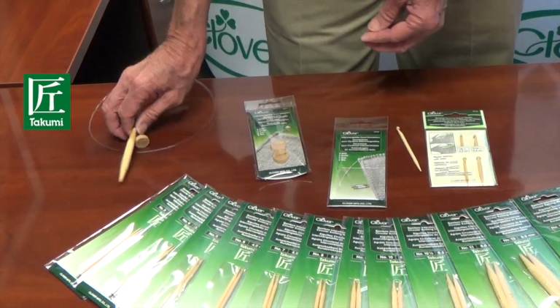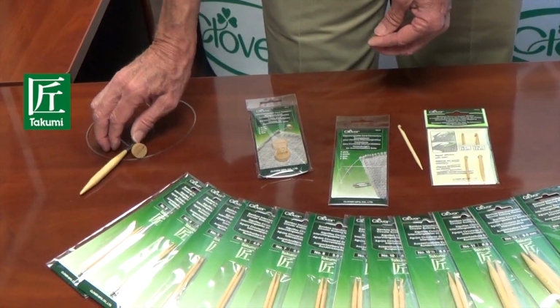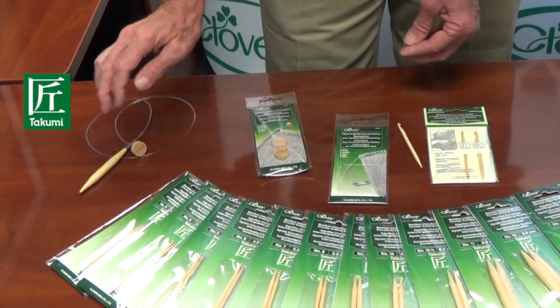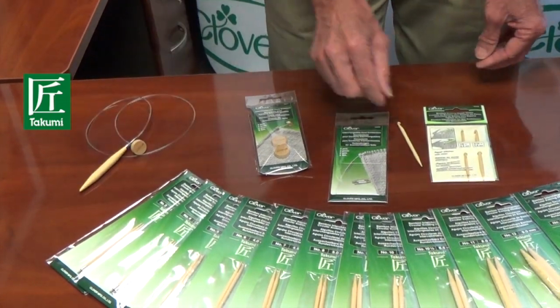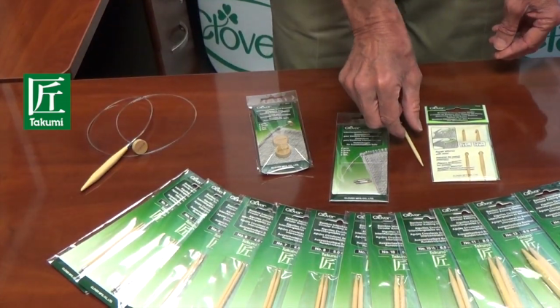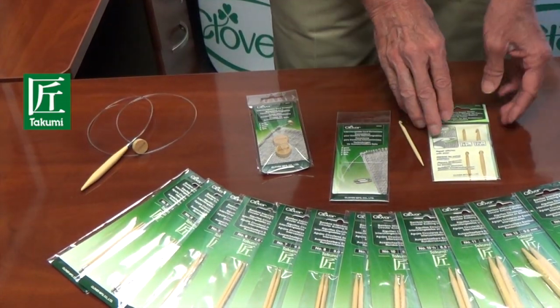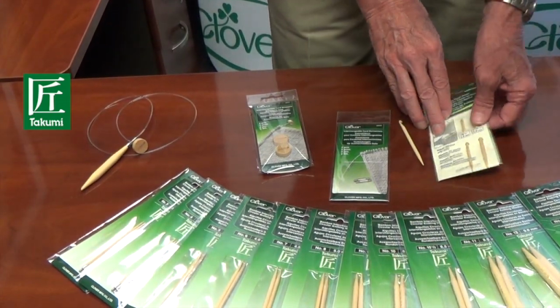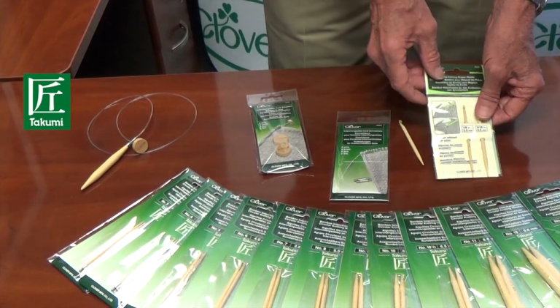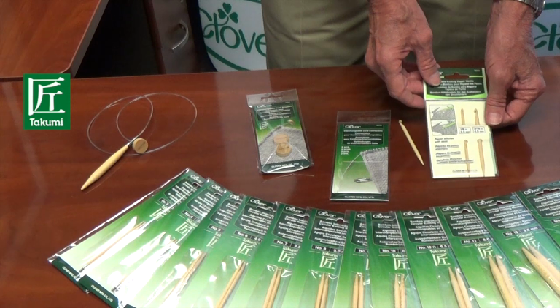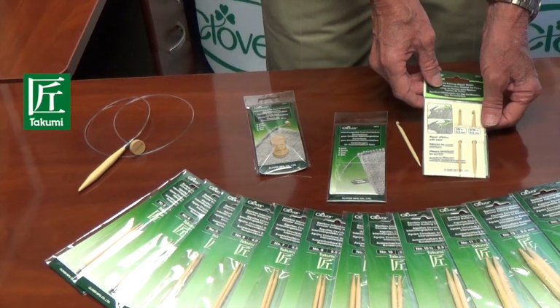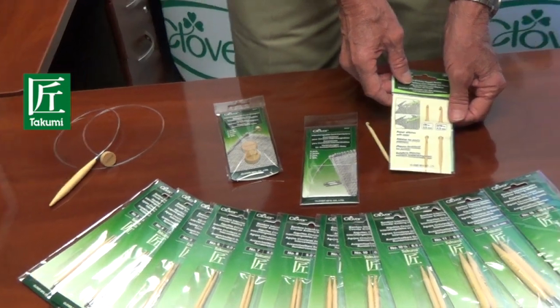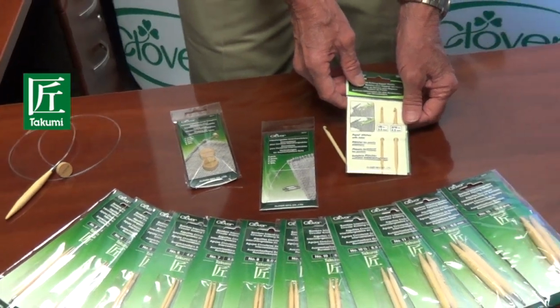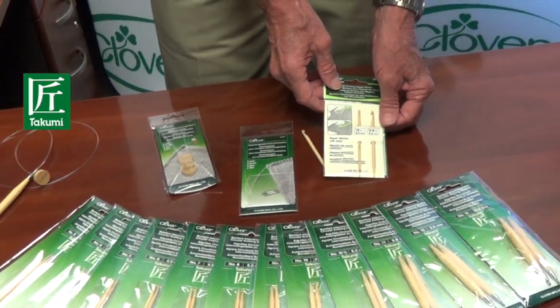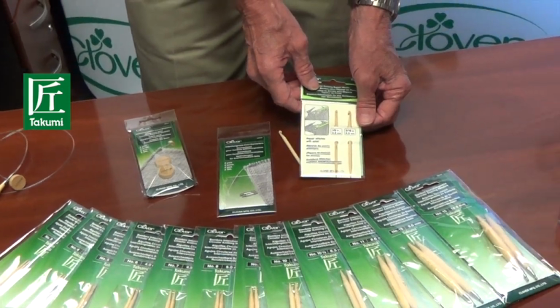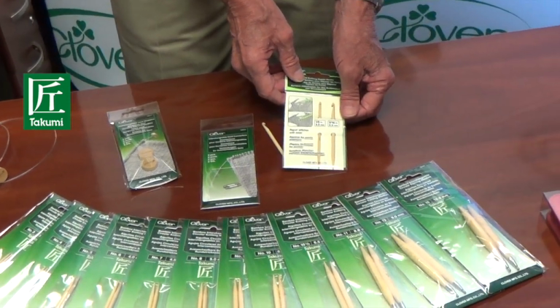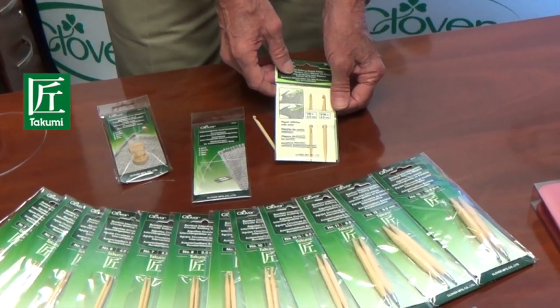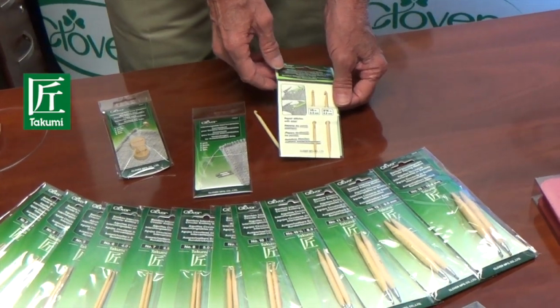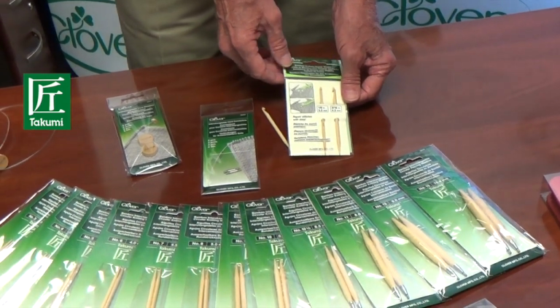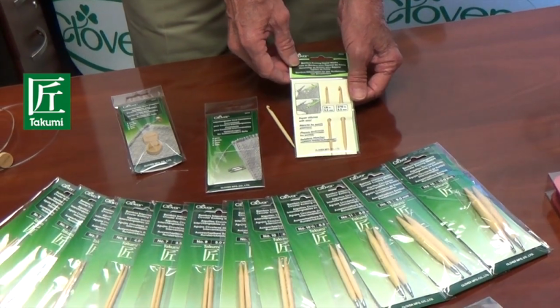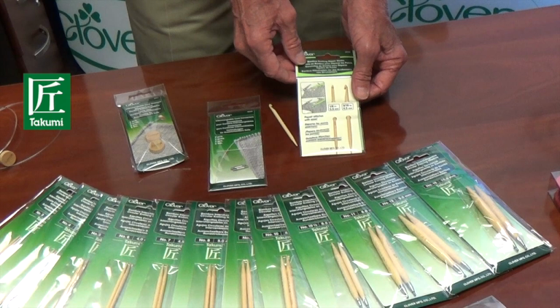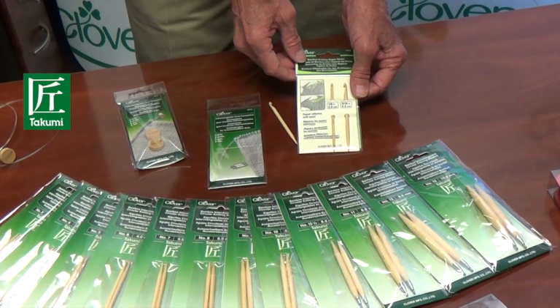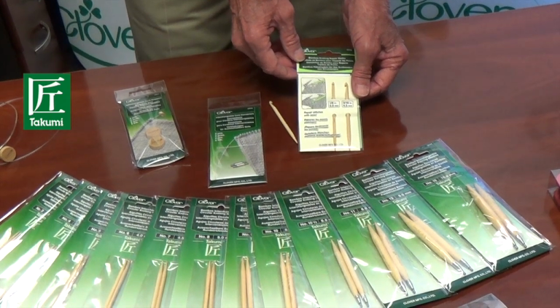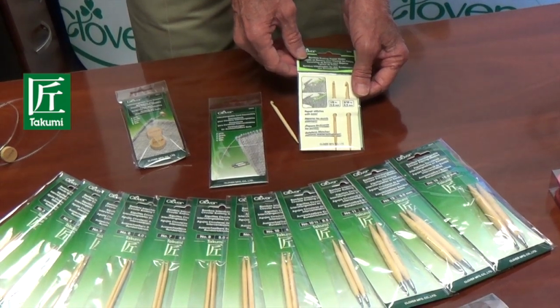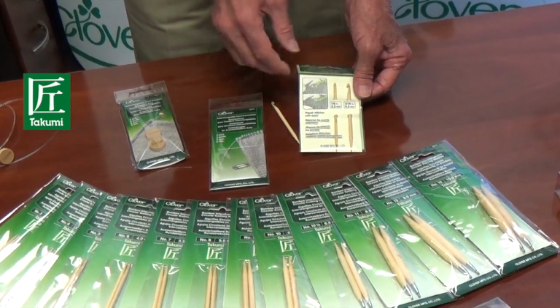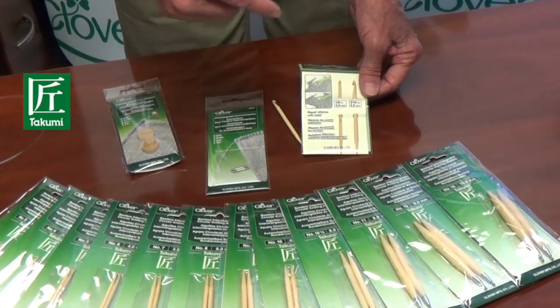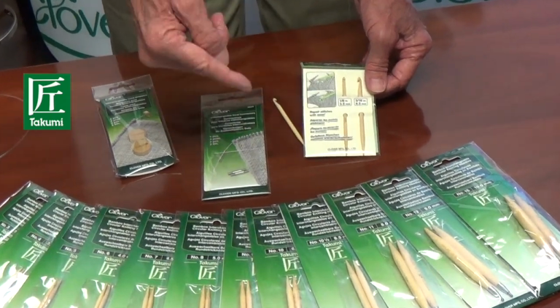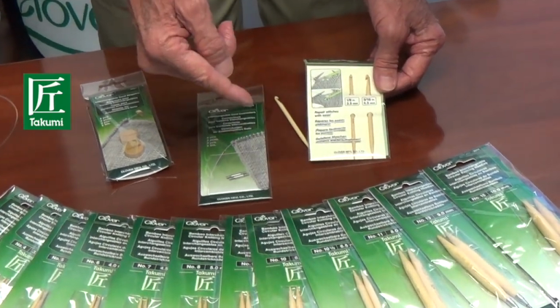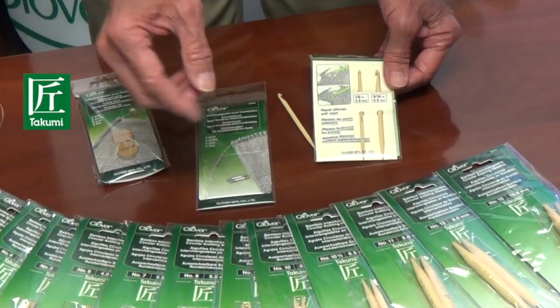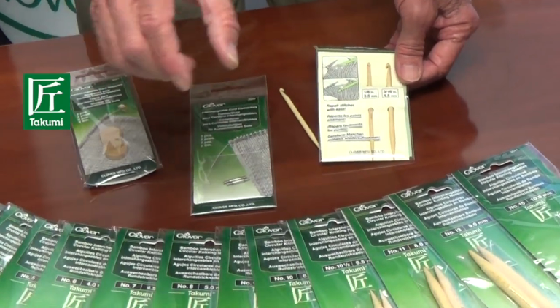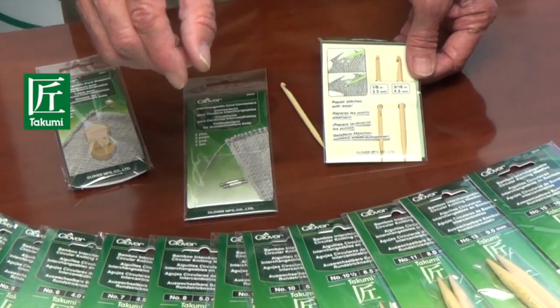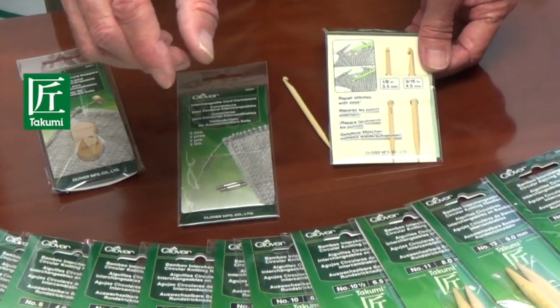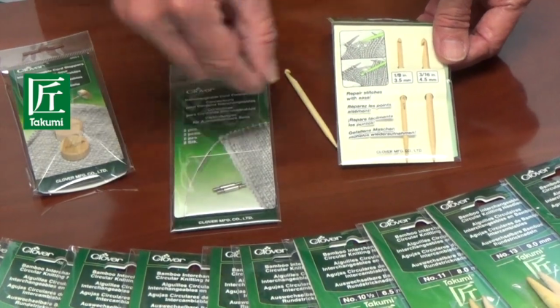Now everyone at one time or another has probably dropped a stitch, and if it's just down one row you can usually fix that pretty easily. But if it's down 2, 3, 4, or 5 rows it's more difficult to repair that stitch without pulling the fabric and making a pucker.